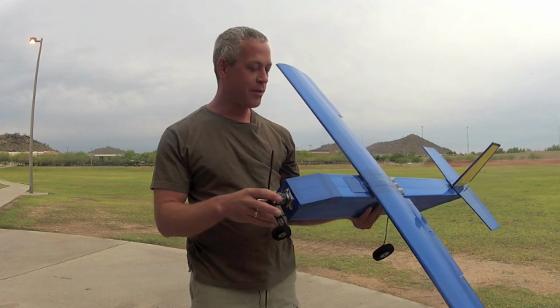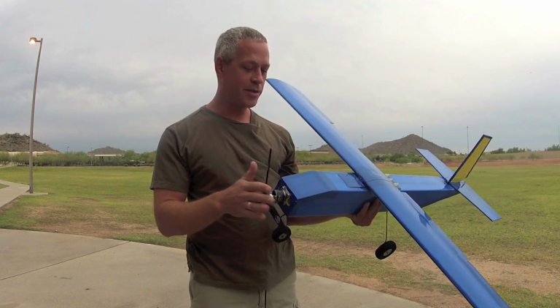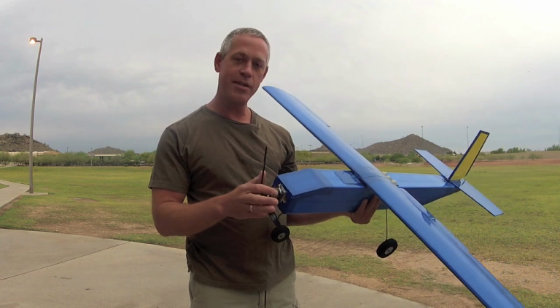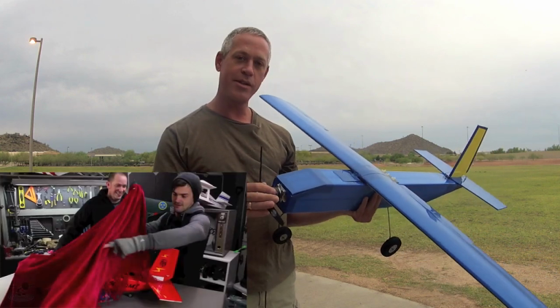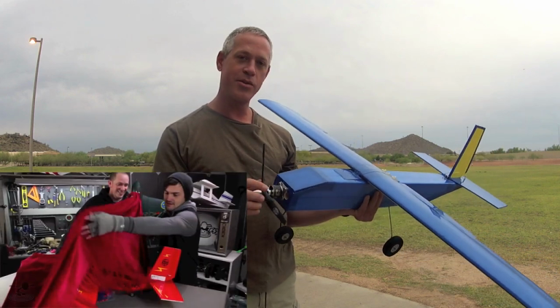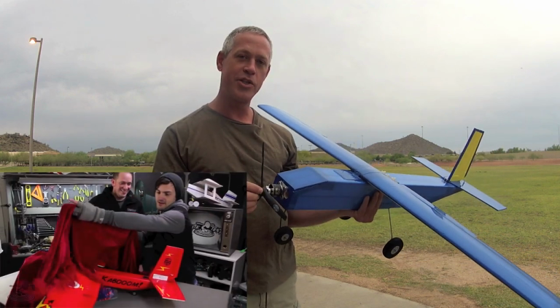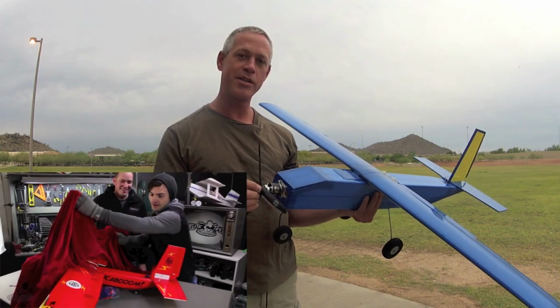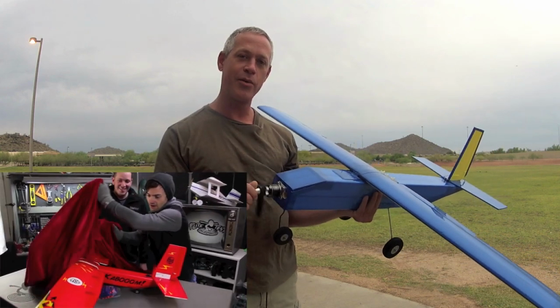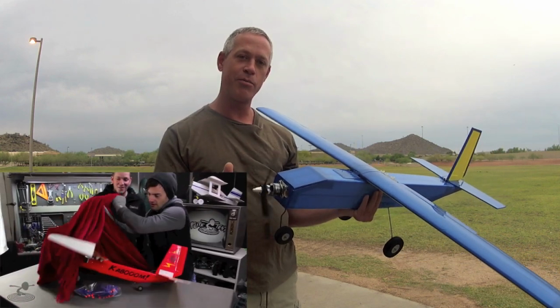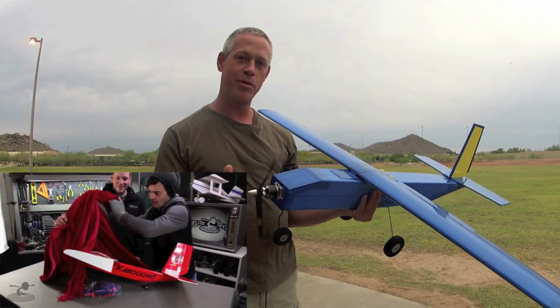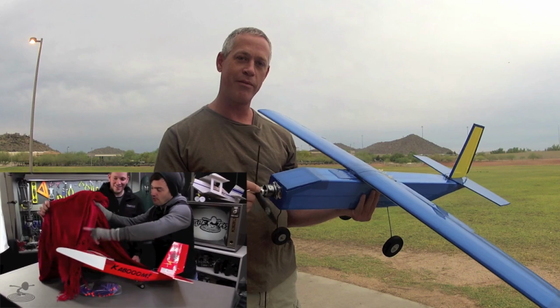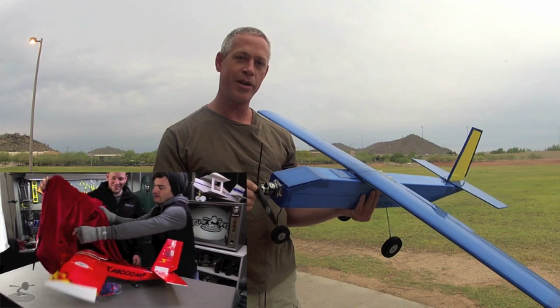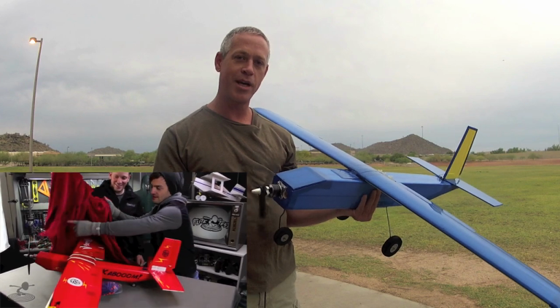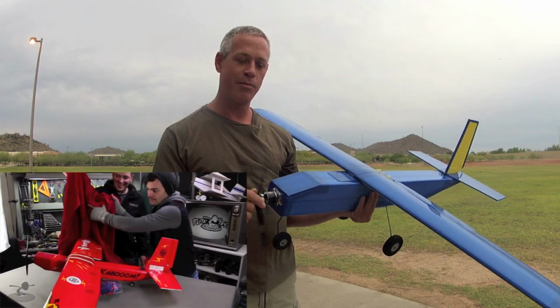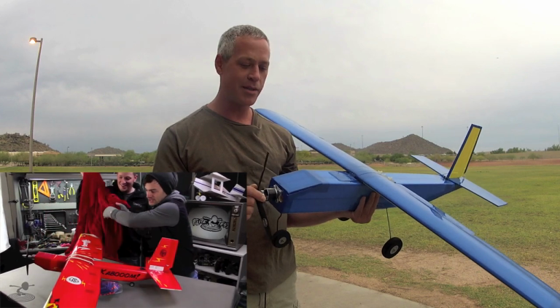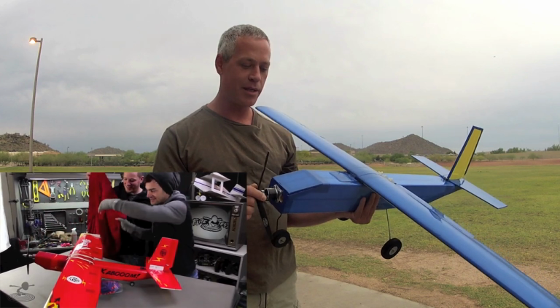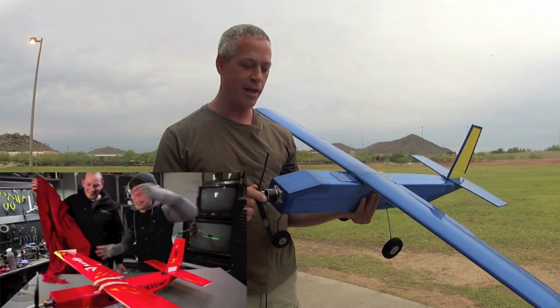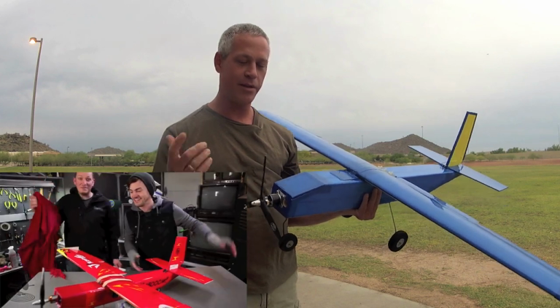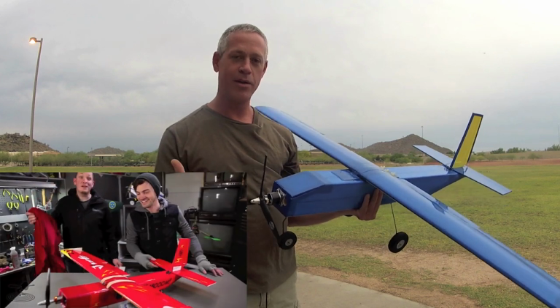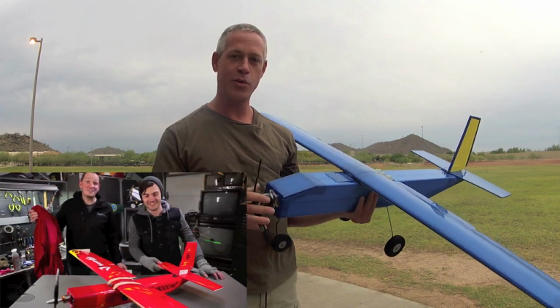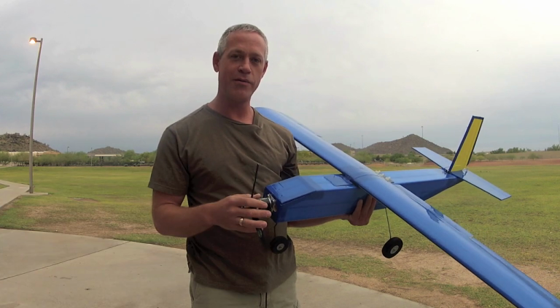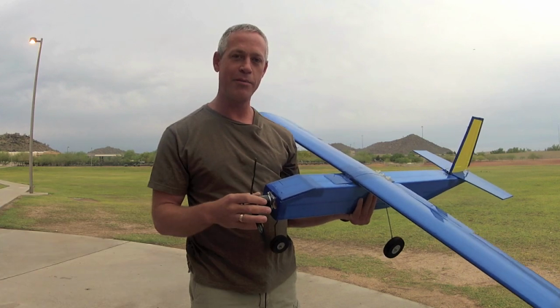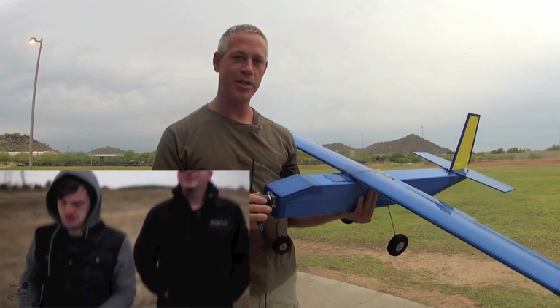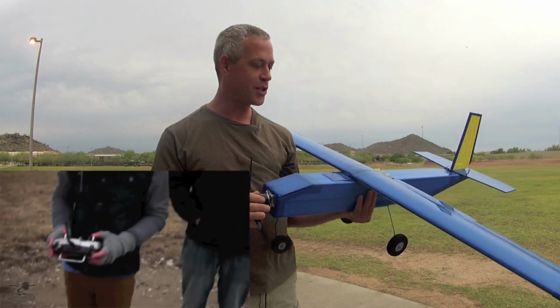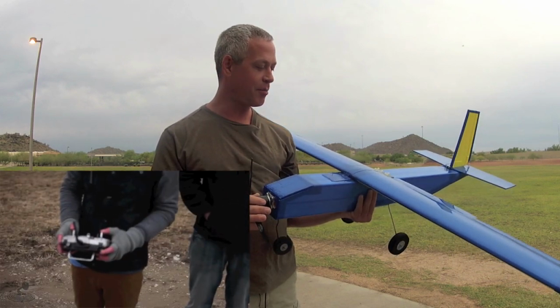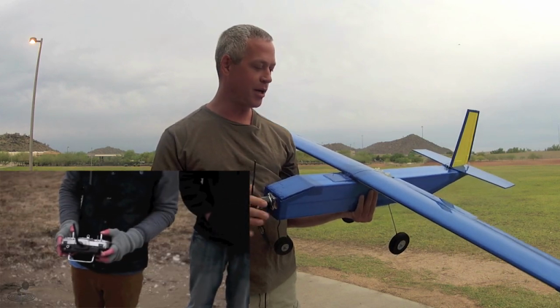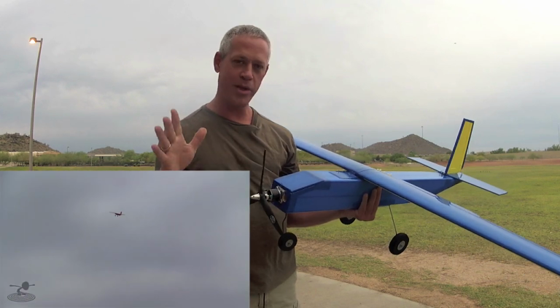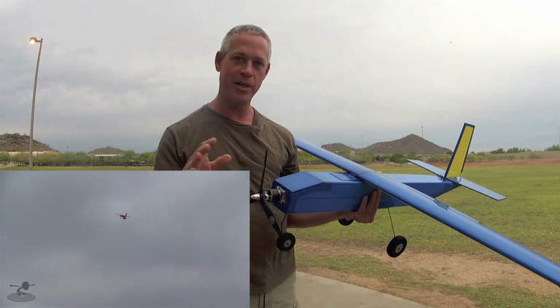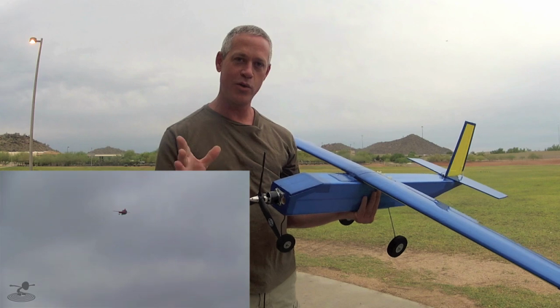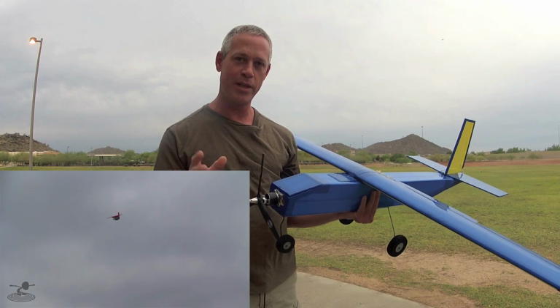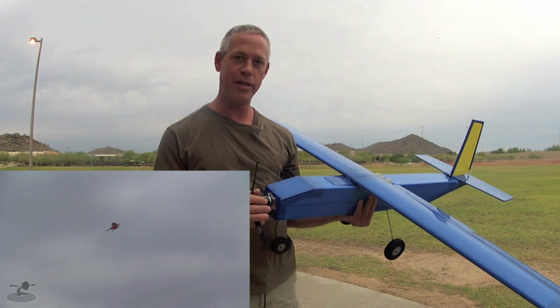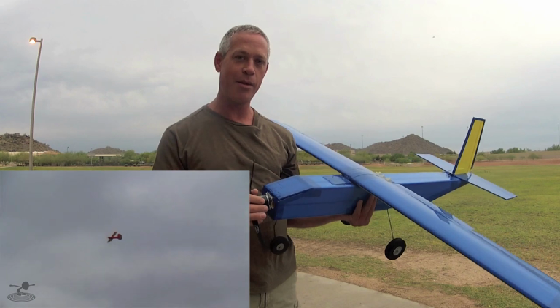This is the successor to the J. Scott, which you'll remember met a very untimely demise at the controls of the namesake, Josh Scott. But bless him, he's a noob, and things happen.